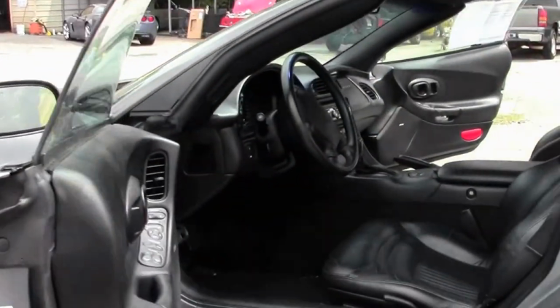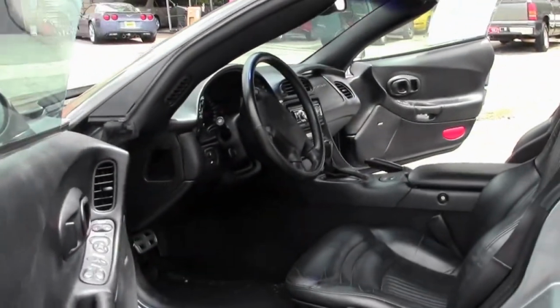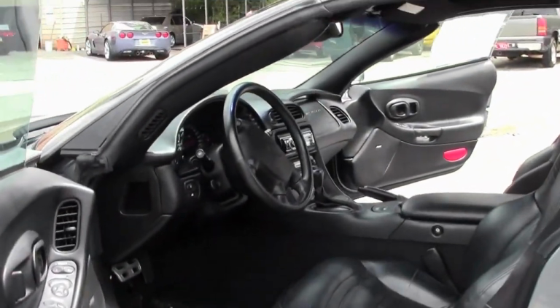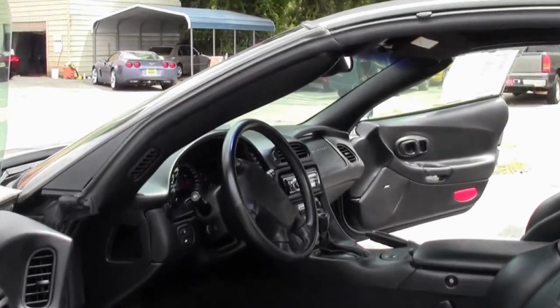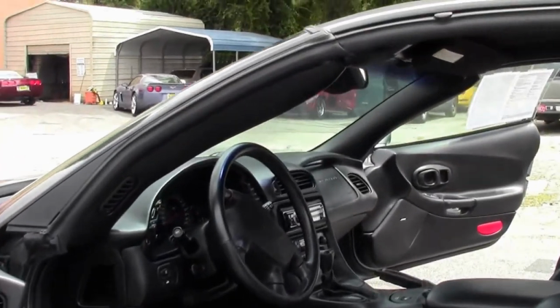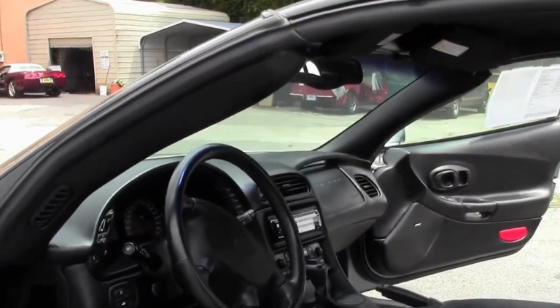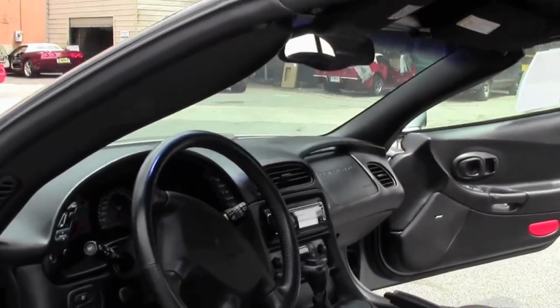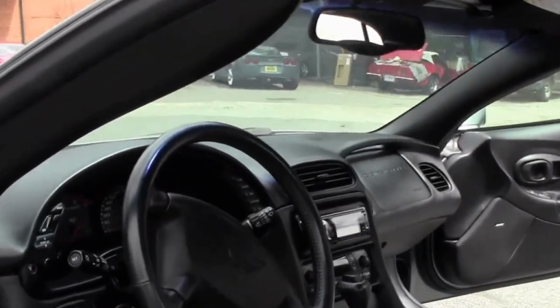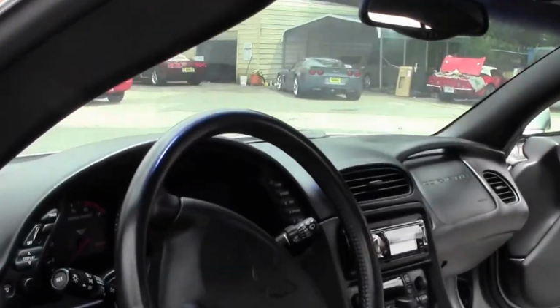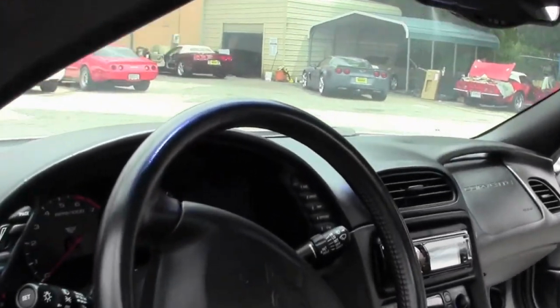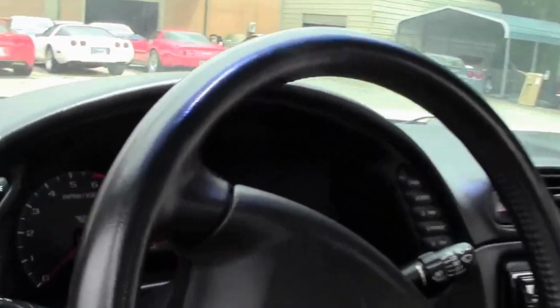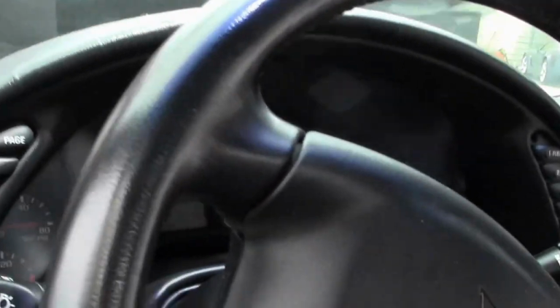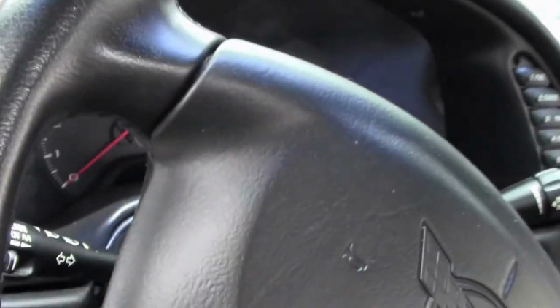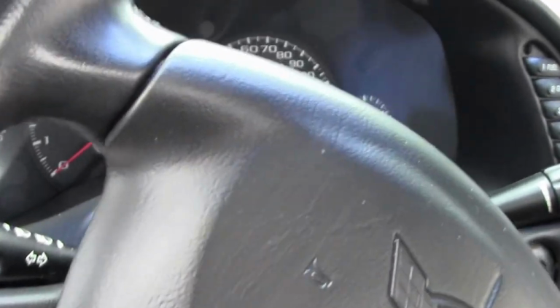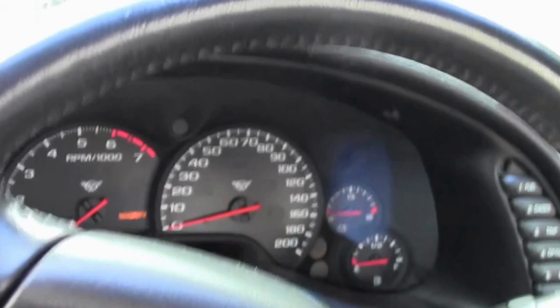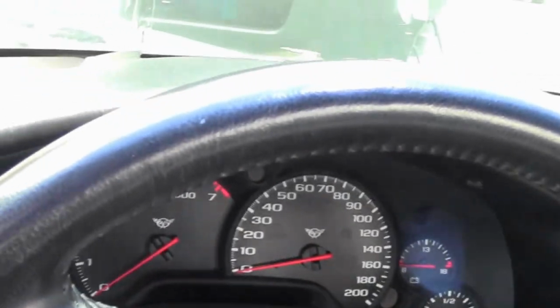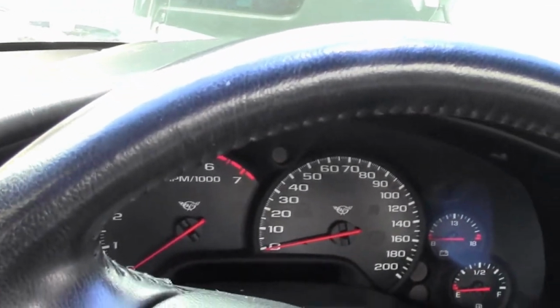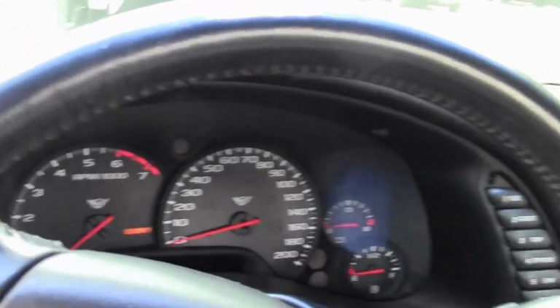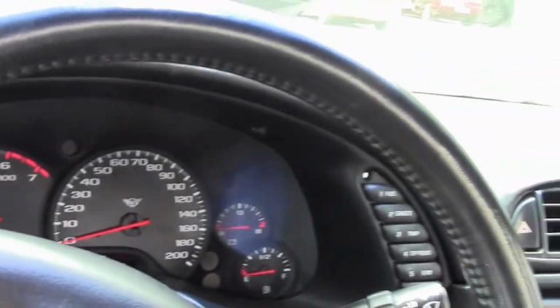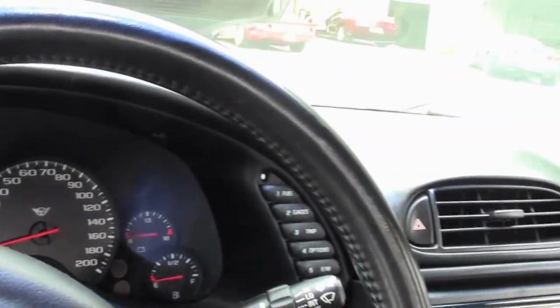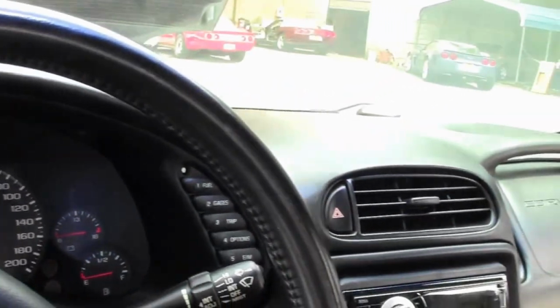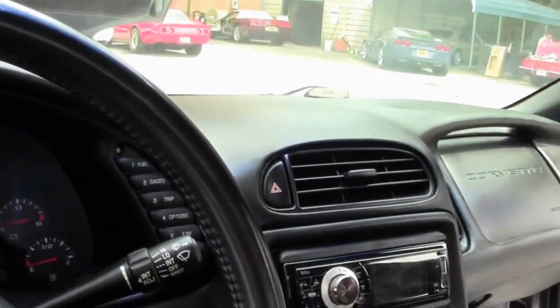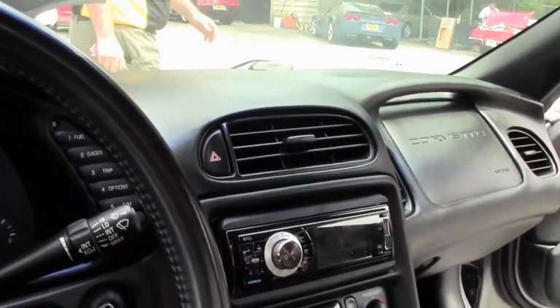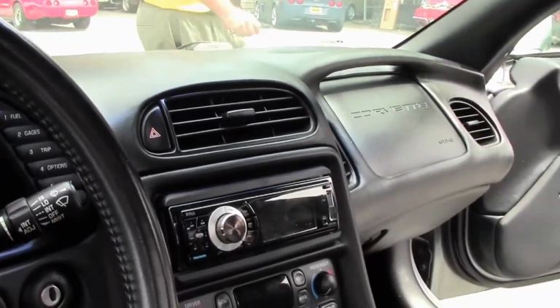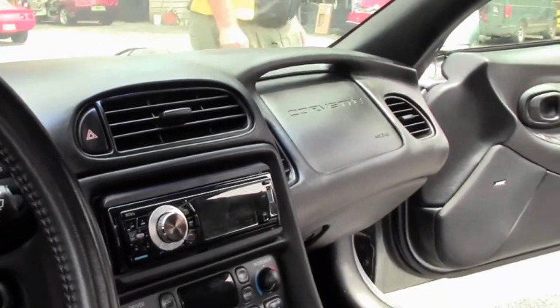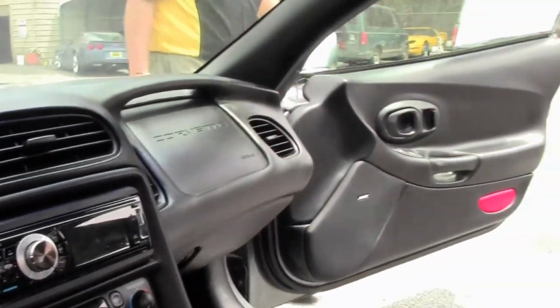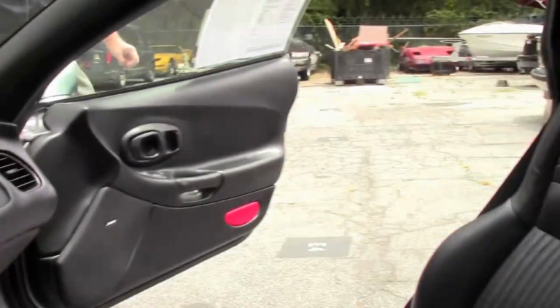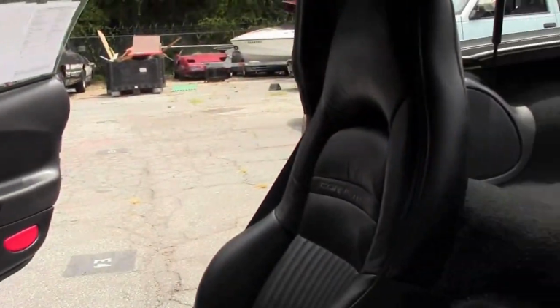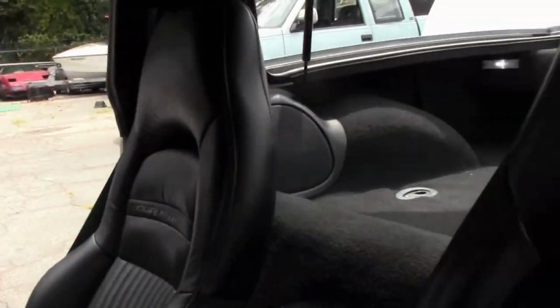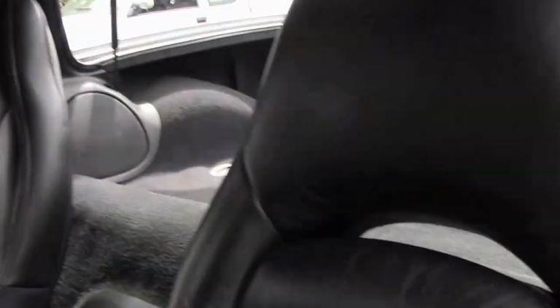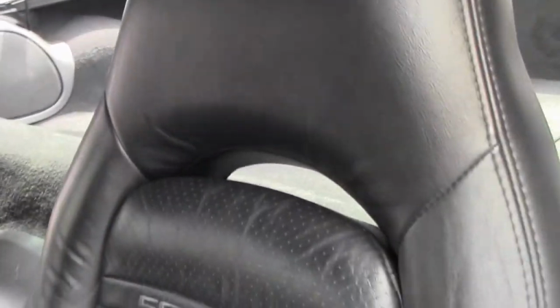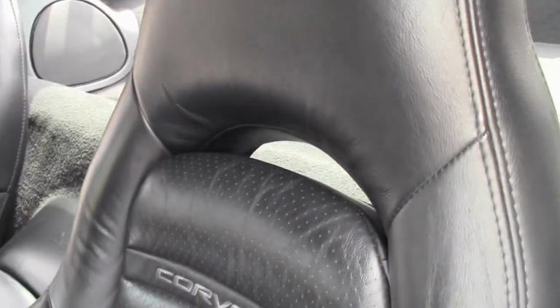Black interior. We'll take a look underneath here to show this car has an aftermarket stereo in it.